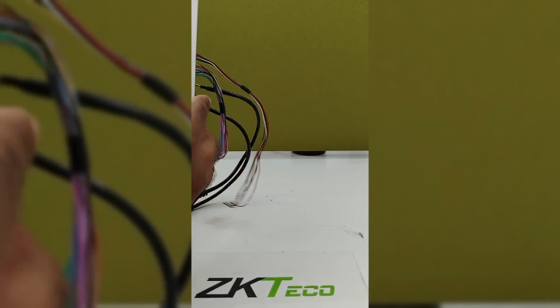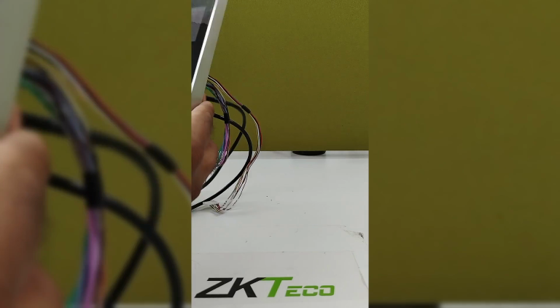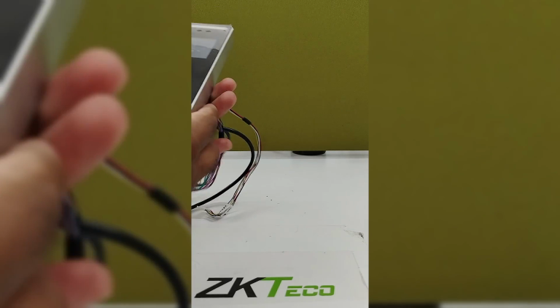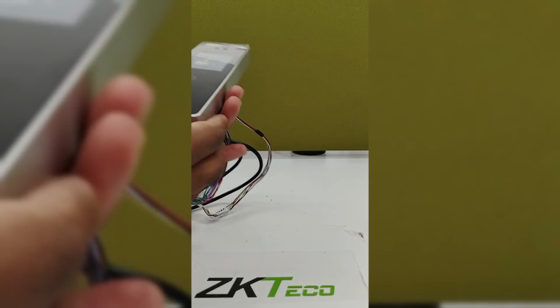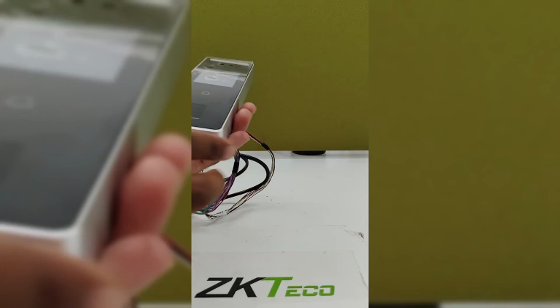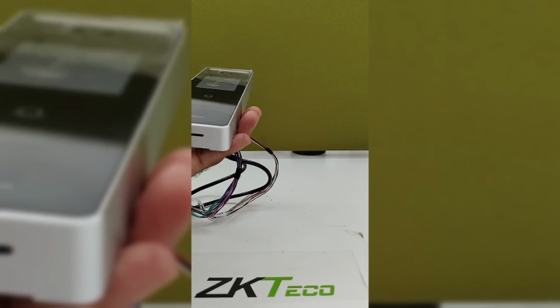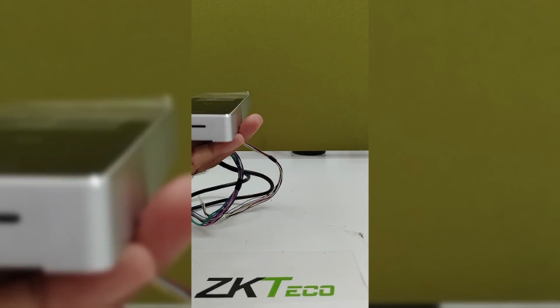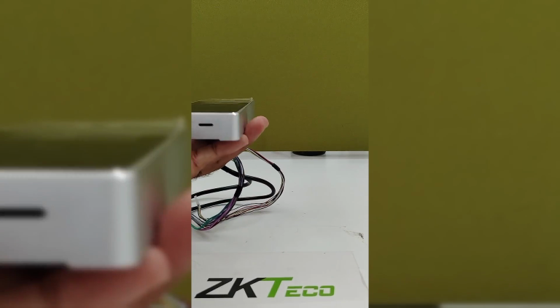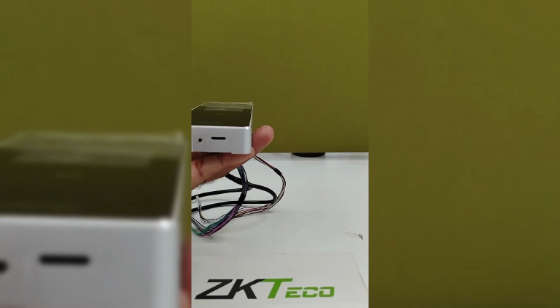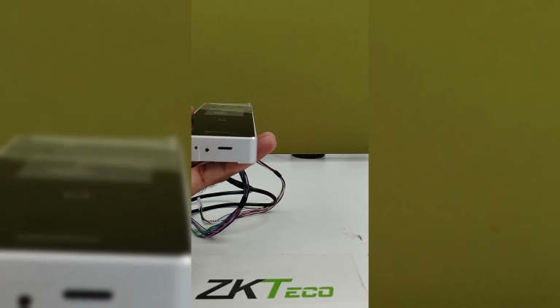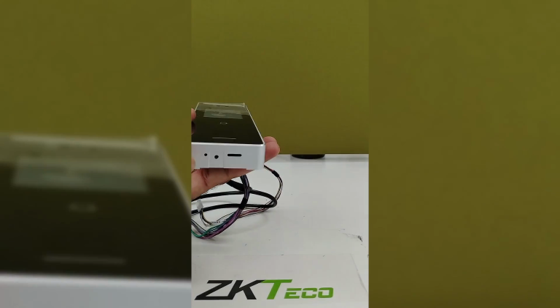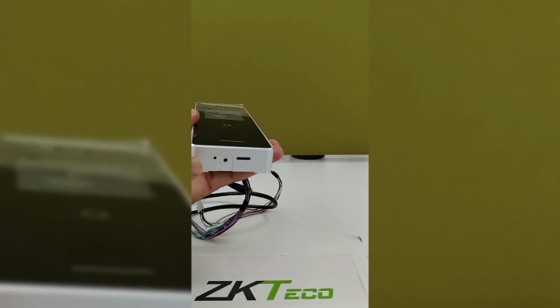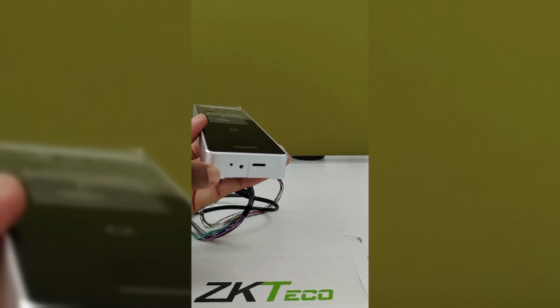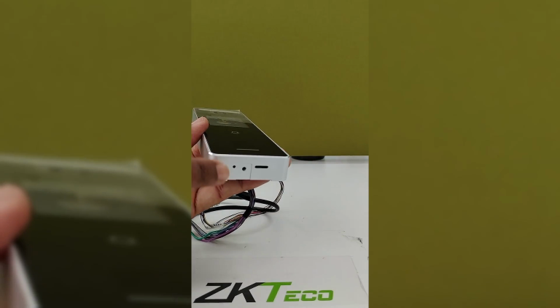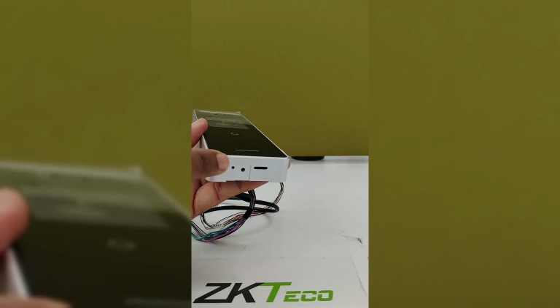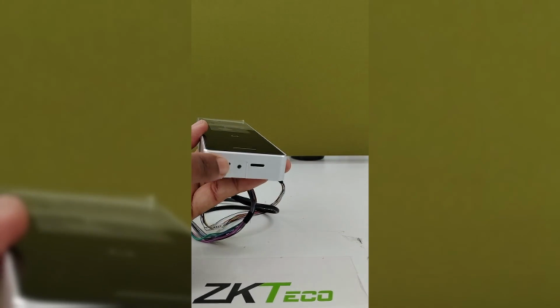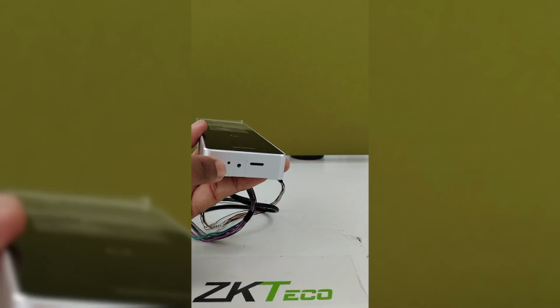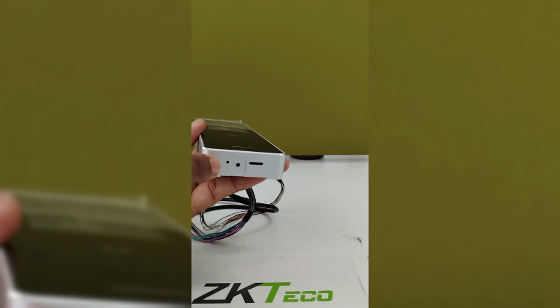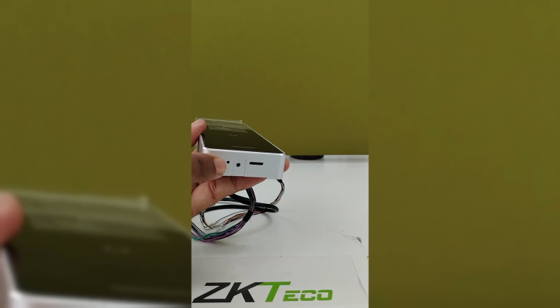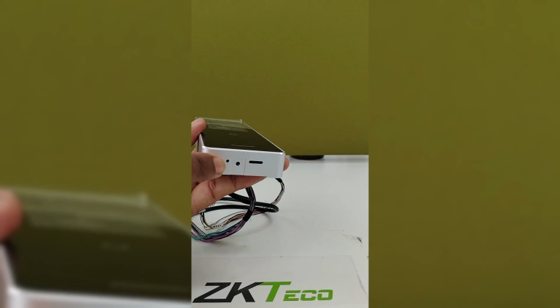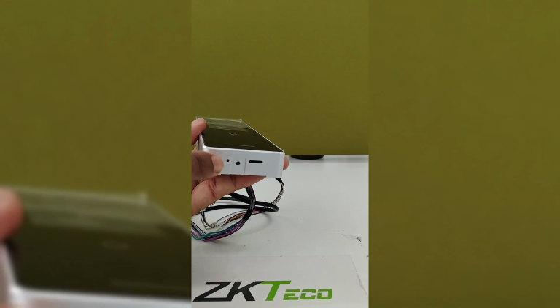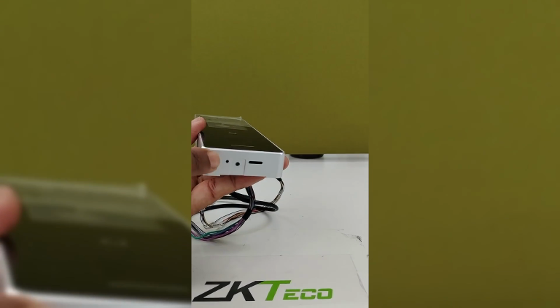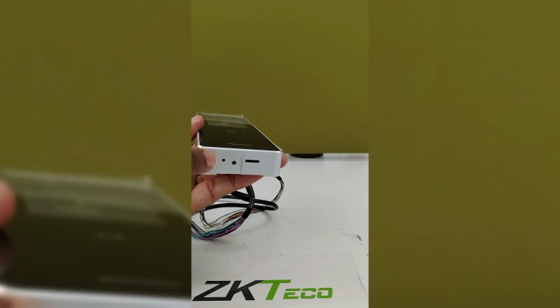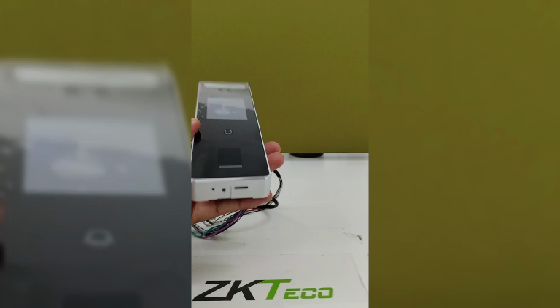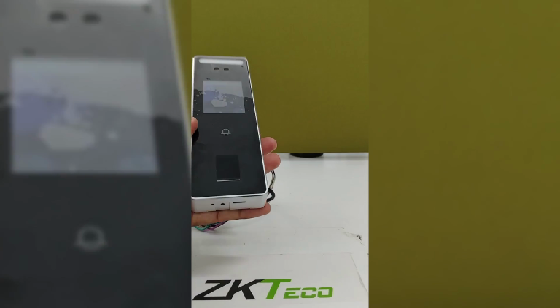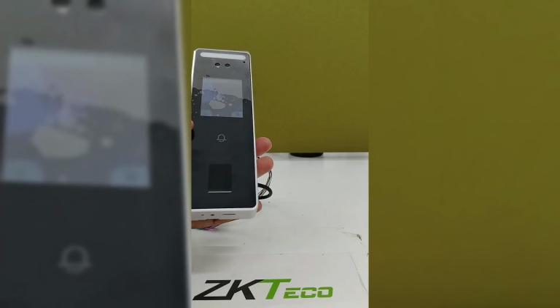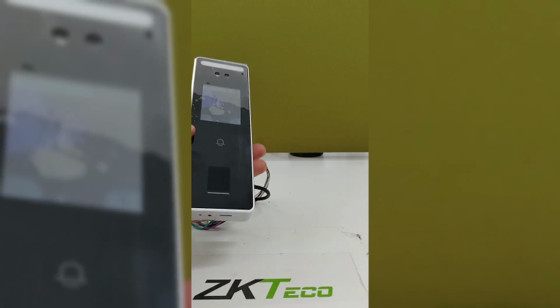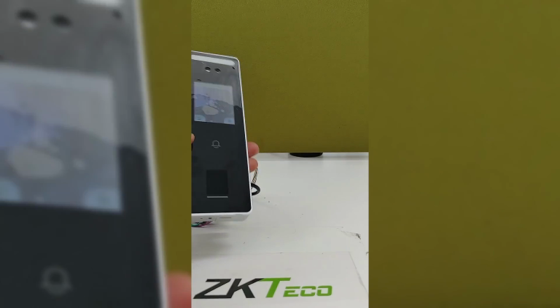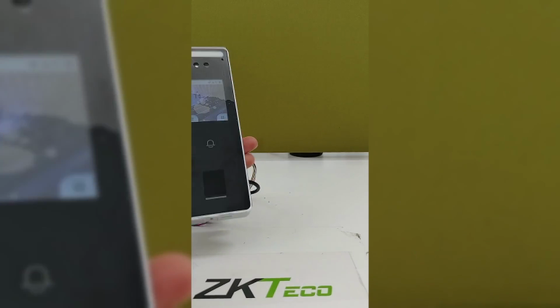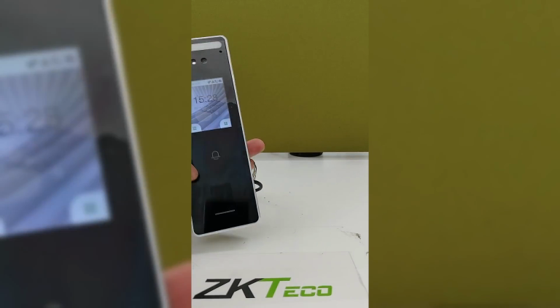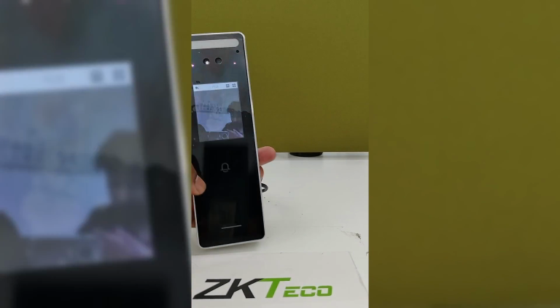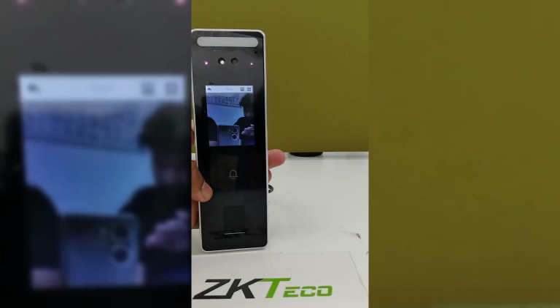To do a device reset, we have provided a reset button here. This is the device reset button to perform a reset.